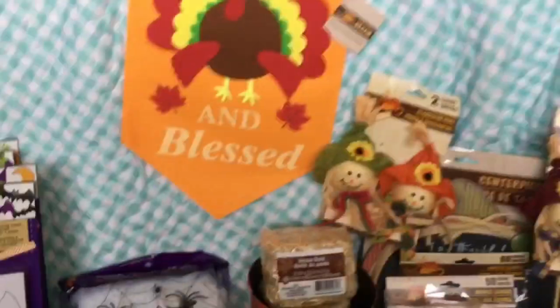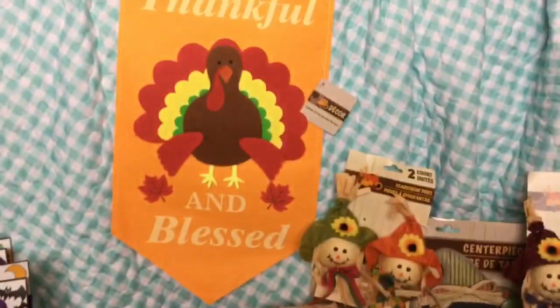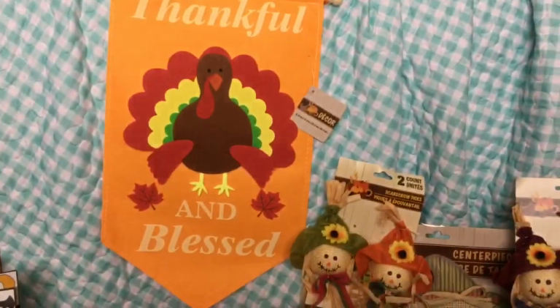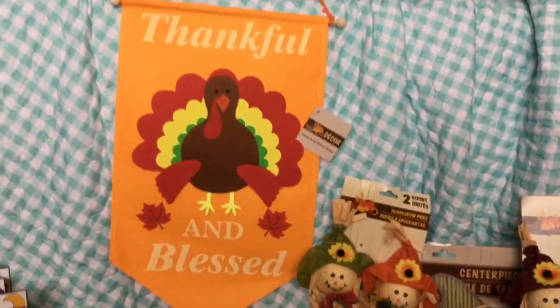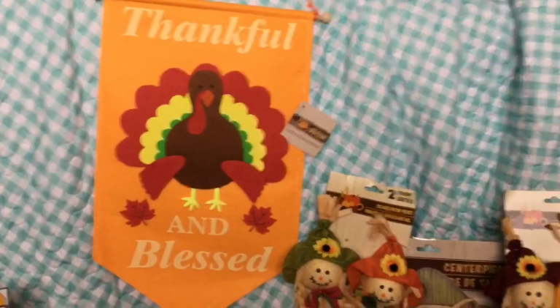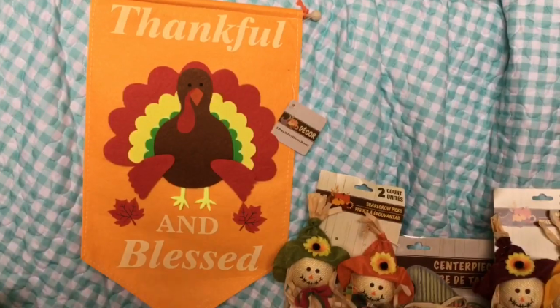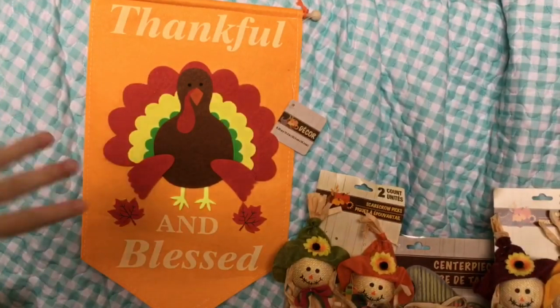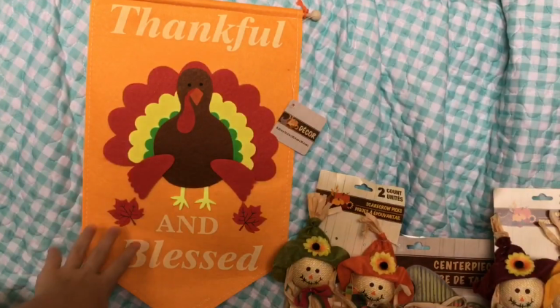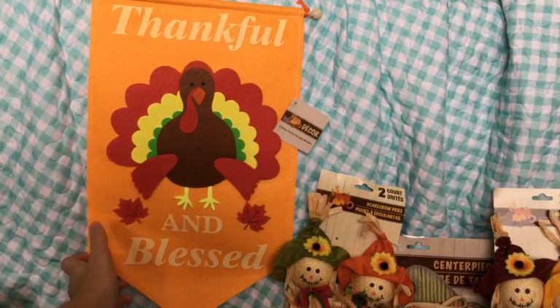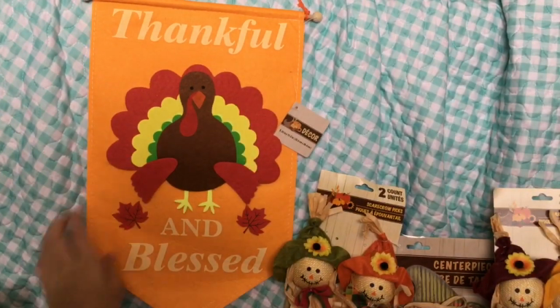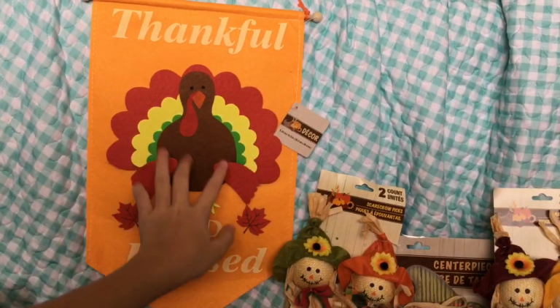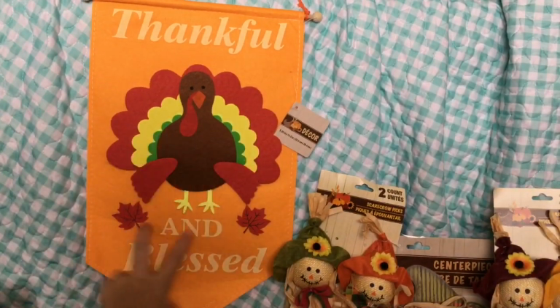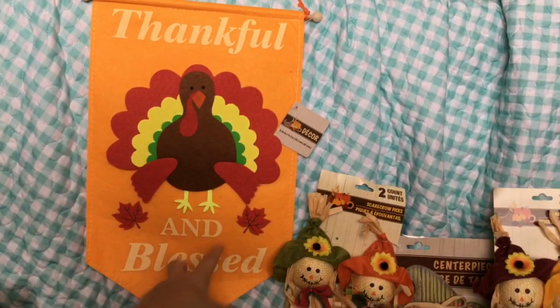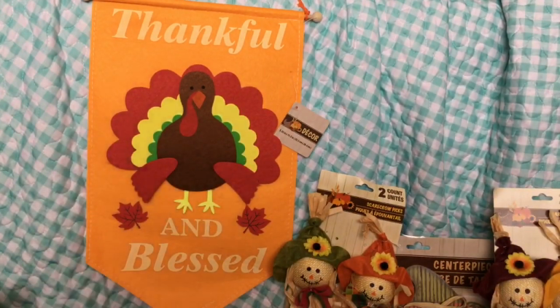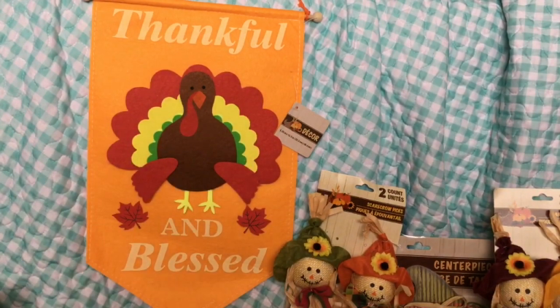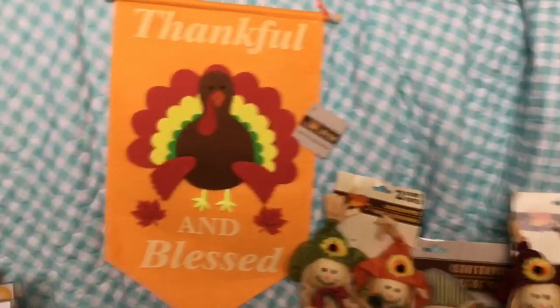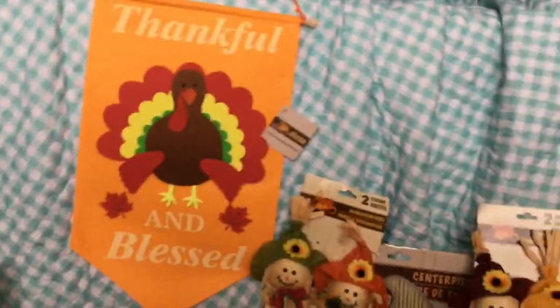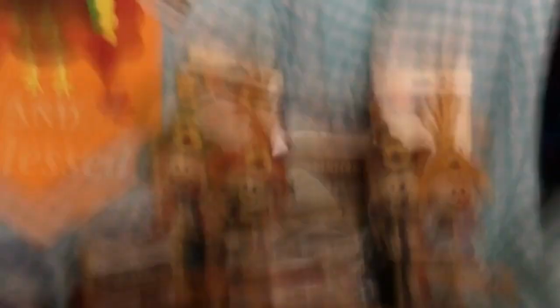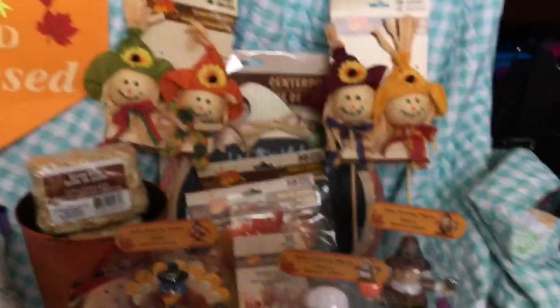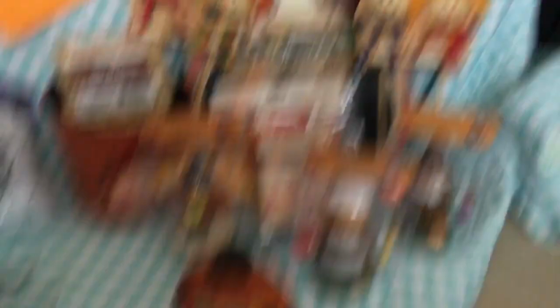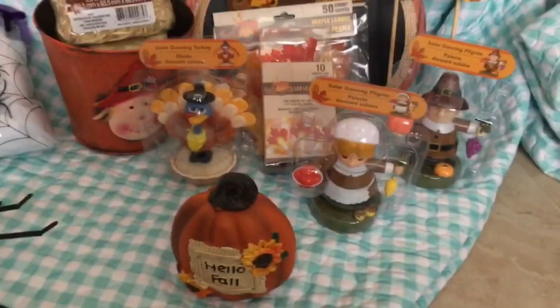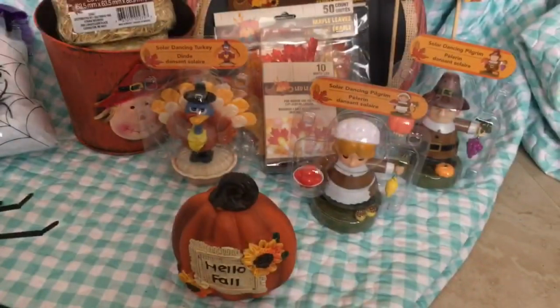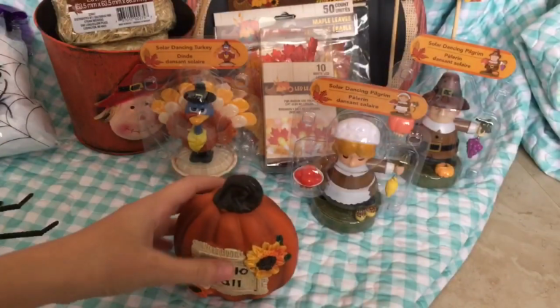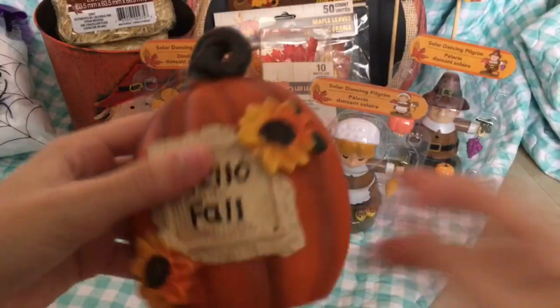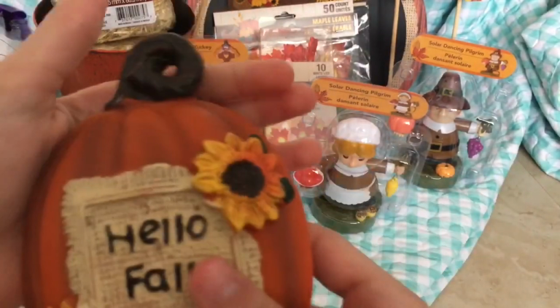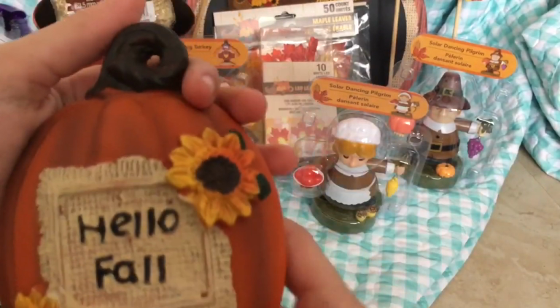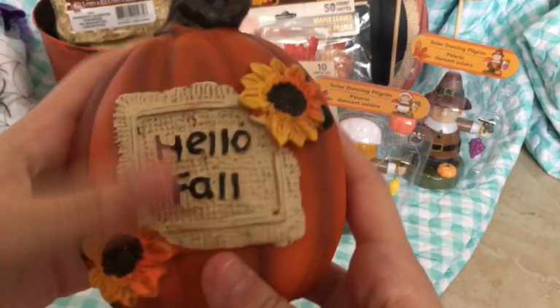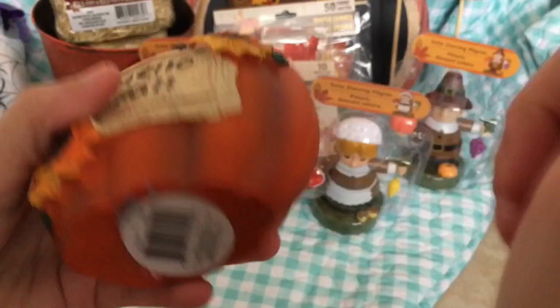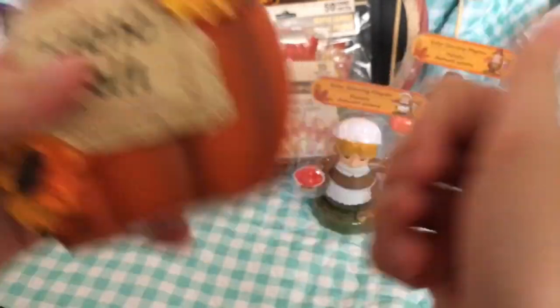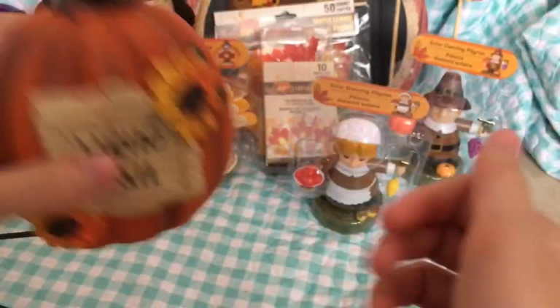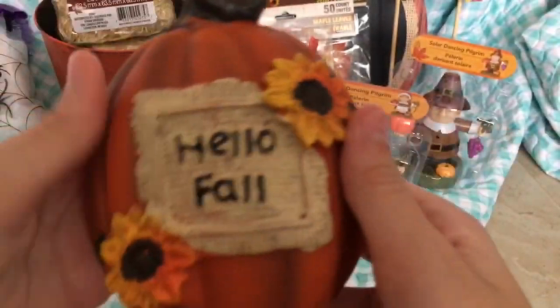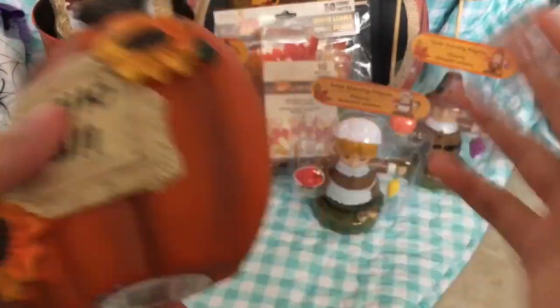Now for the fall slash Thanksgiving stuff. First I got this little sign — it says 'Thankful and Blessed' and has a little turkey with some leaves. It's really cute and I'm gonna use it for Thanksgiving.